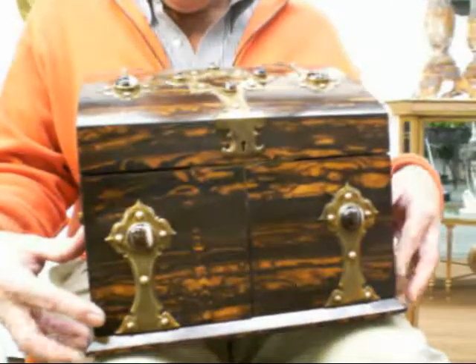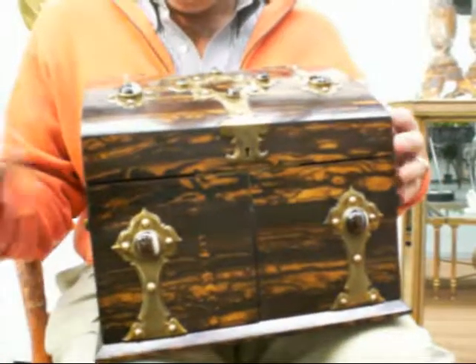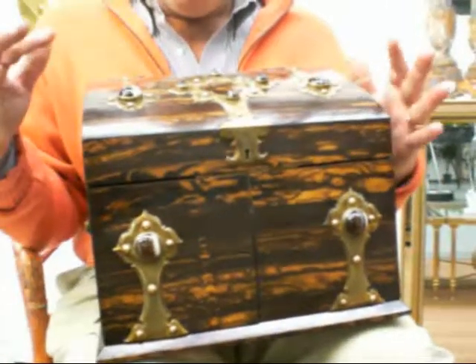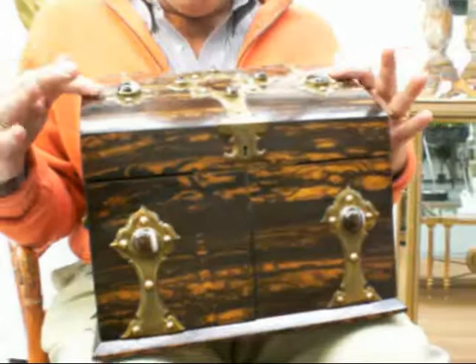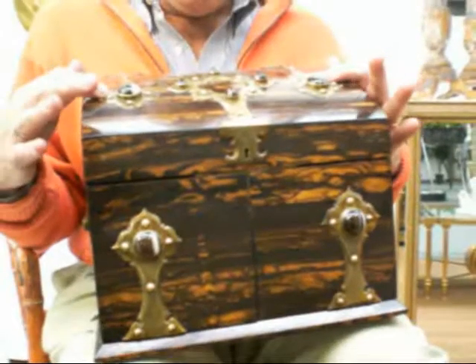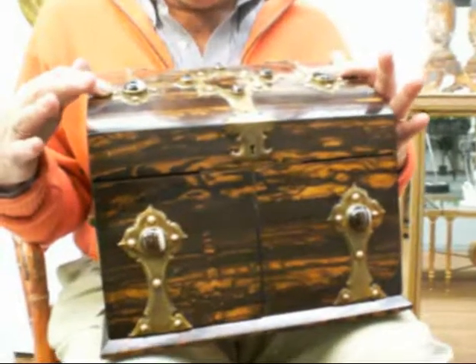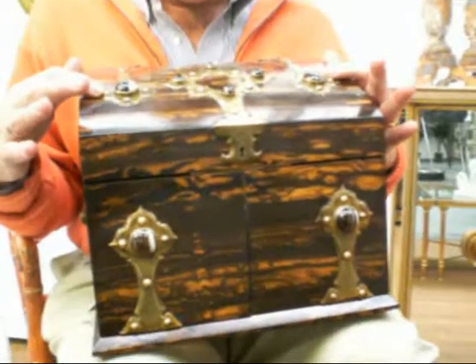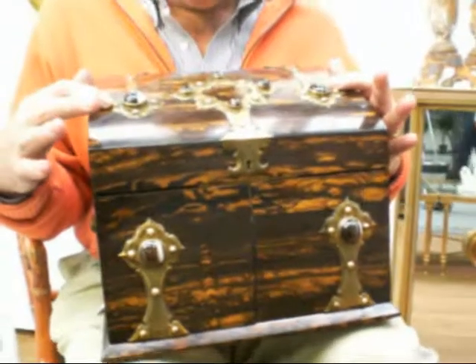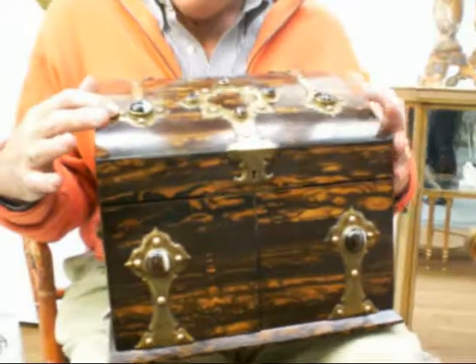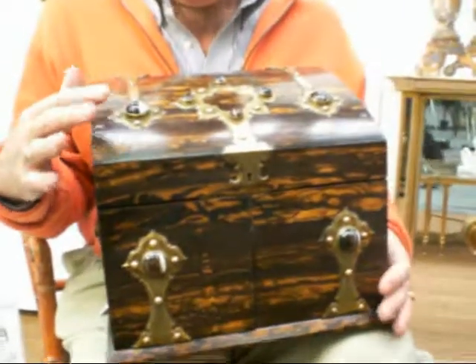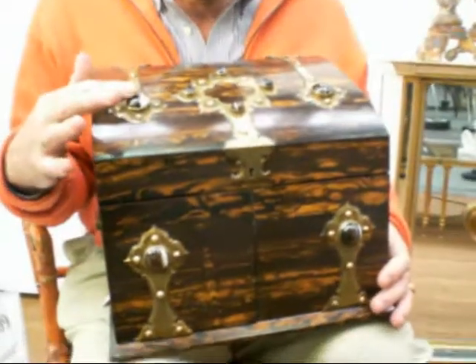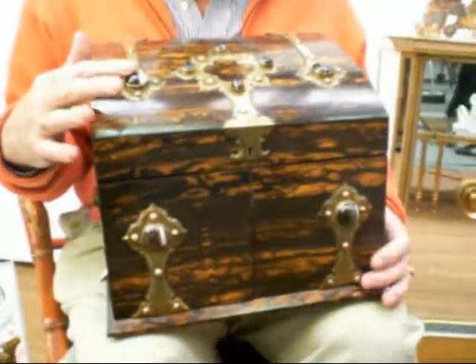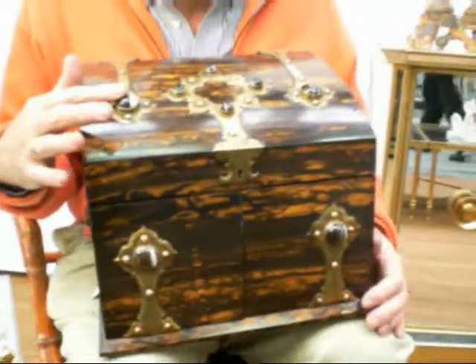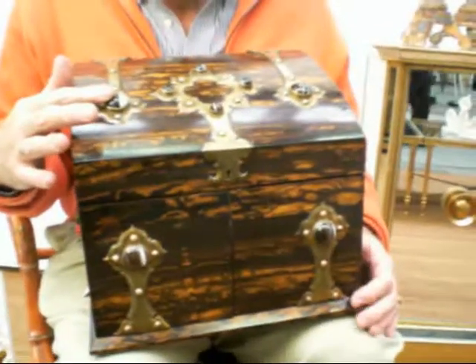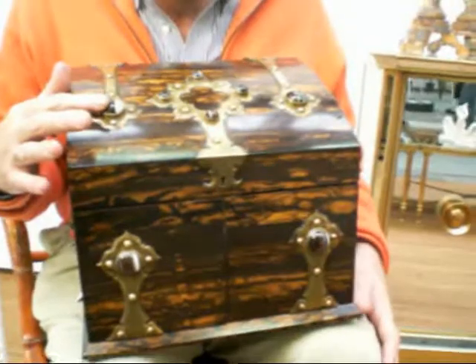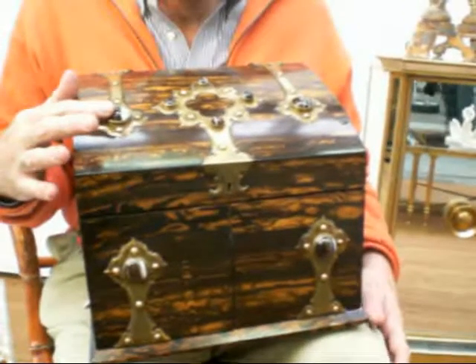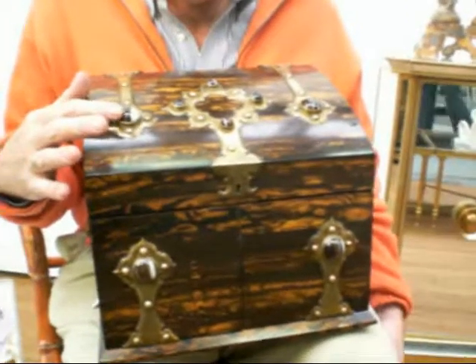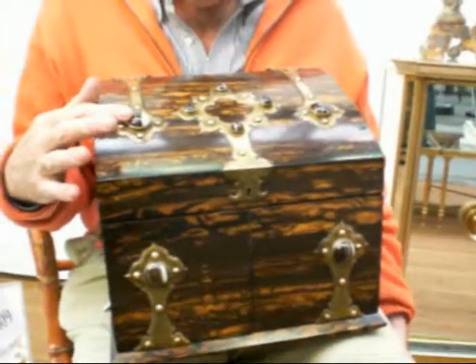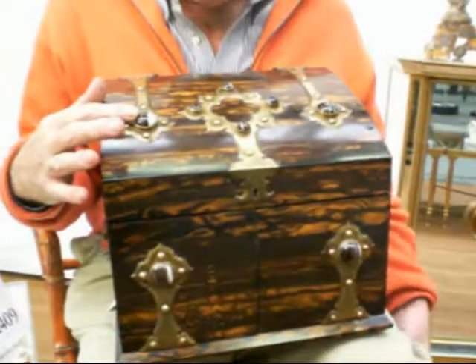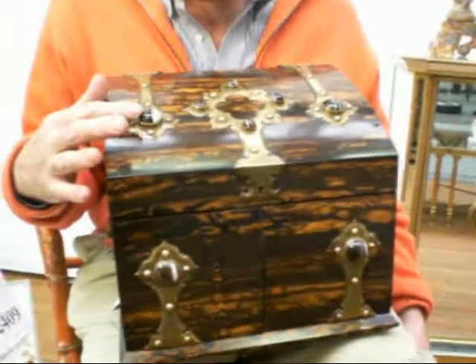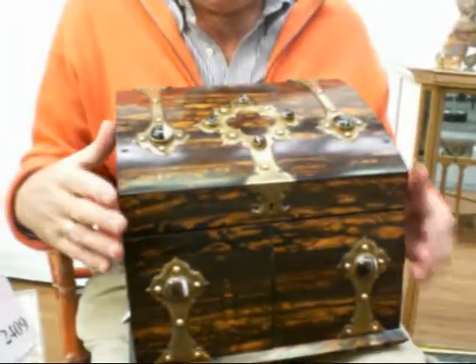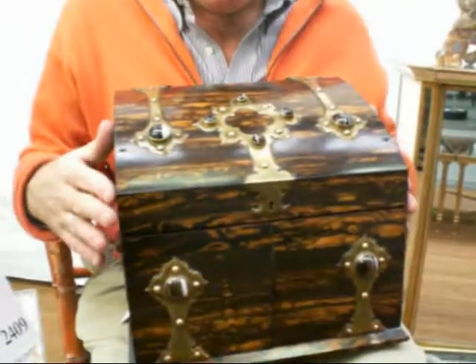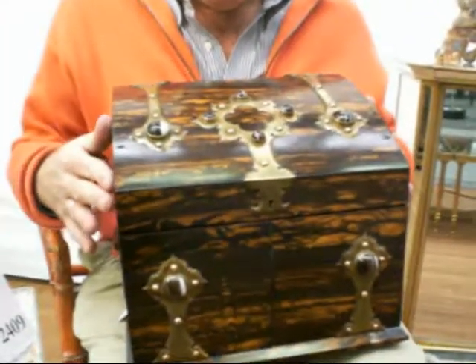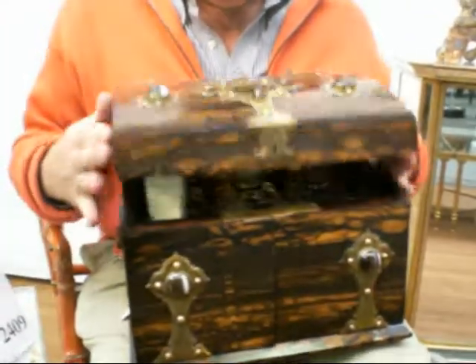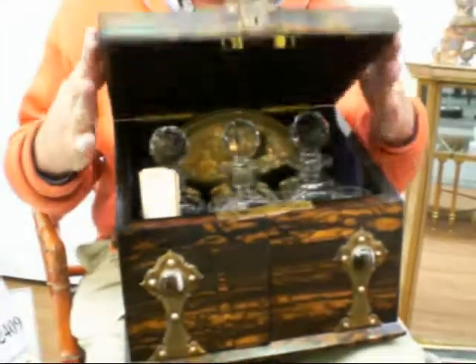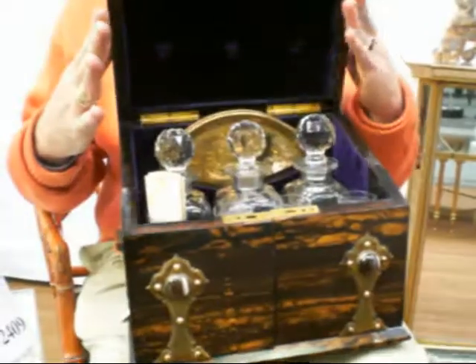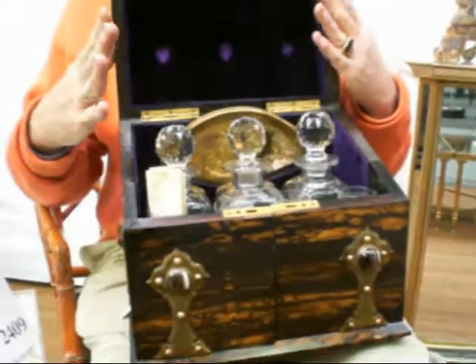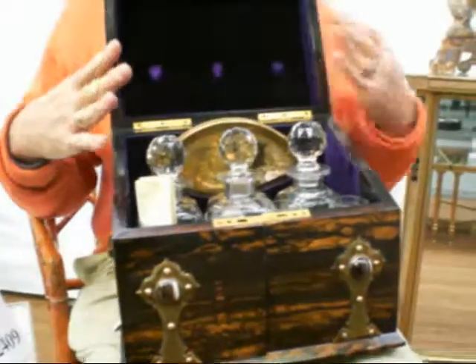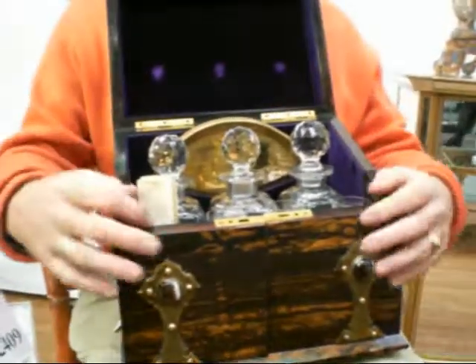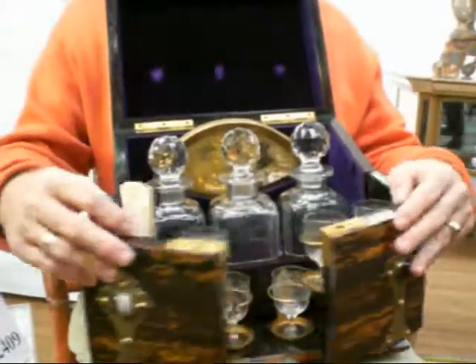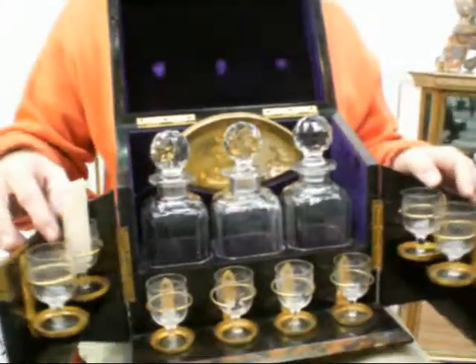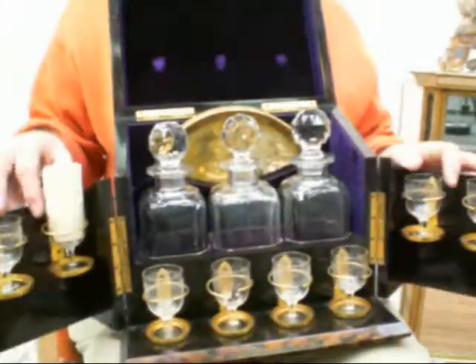It's got gothic inspired brass straps, cabochon agate inlay, and then we're going to open it to discover the original interior.